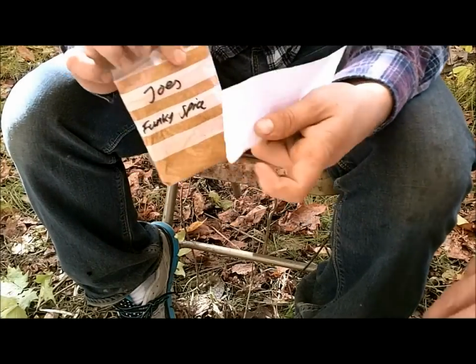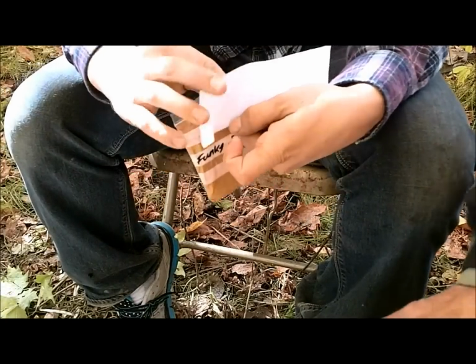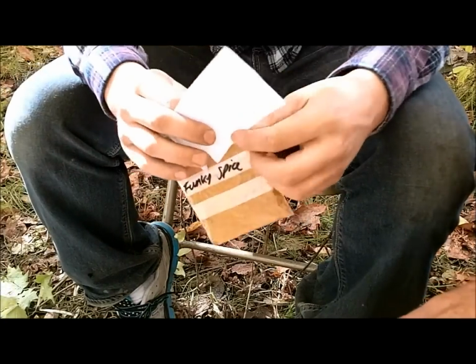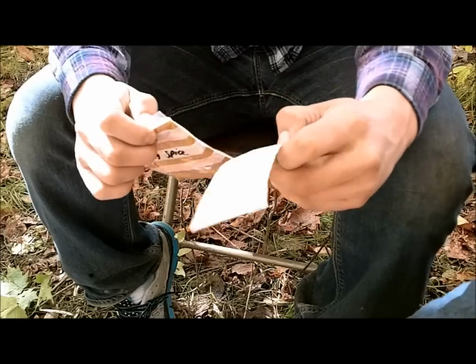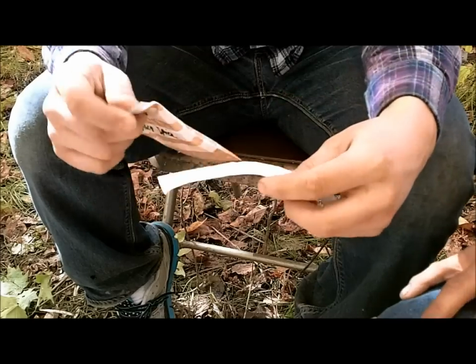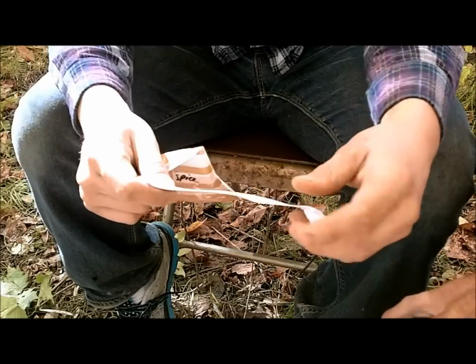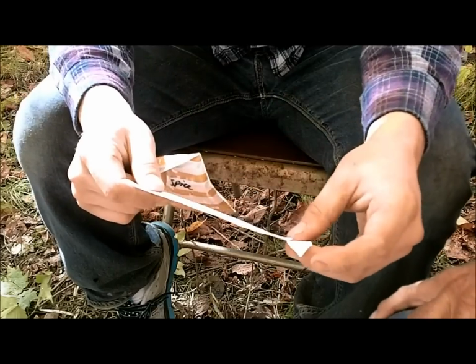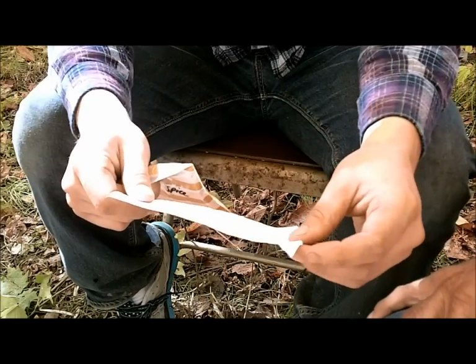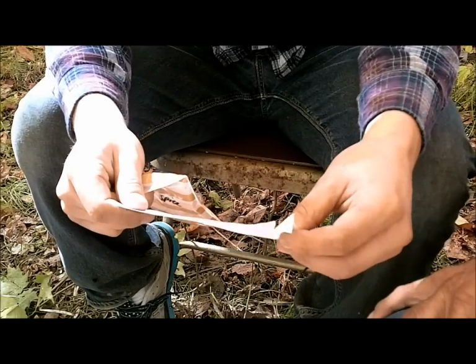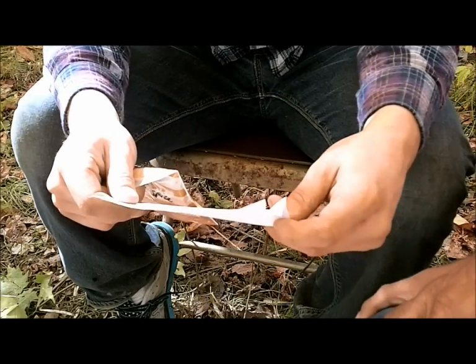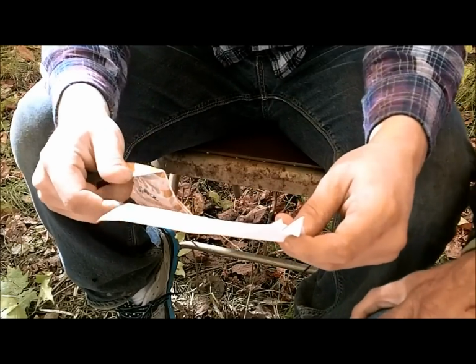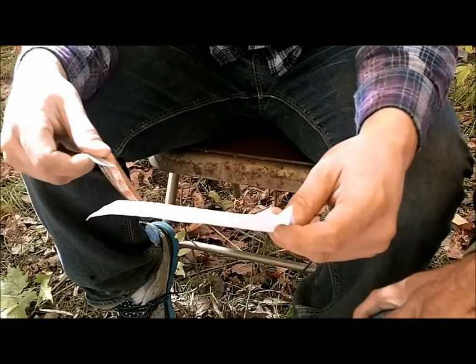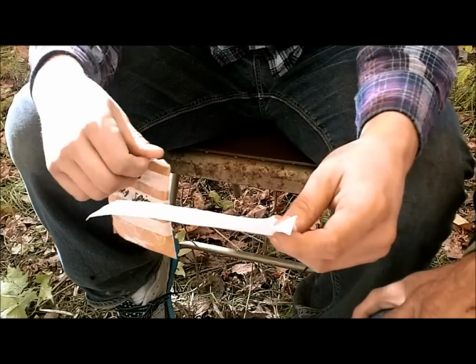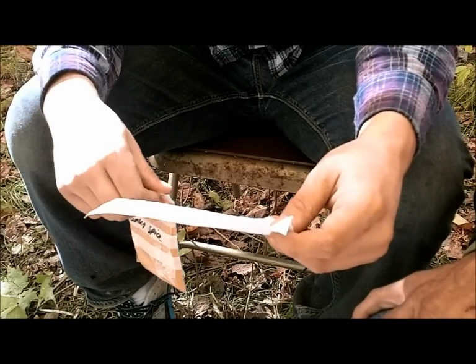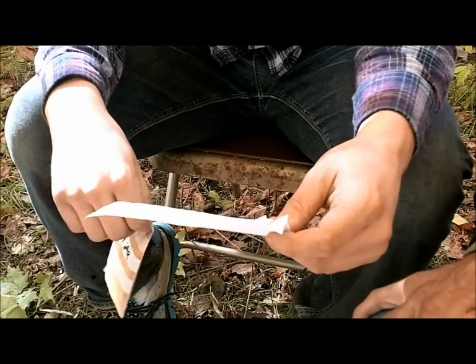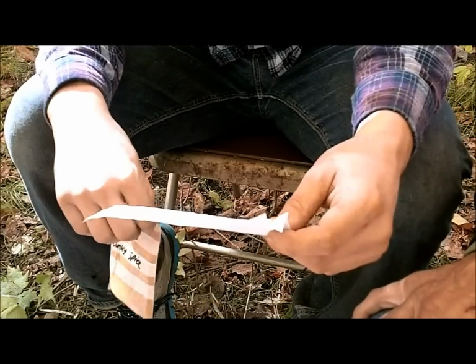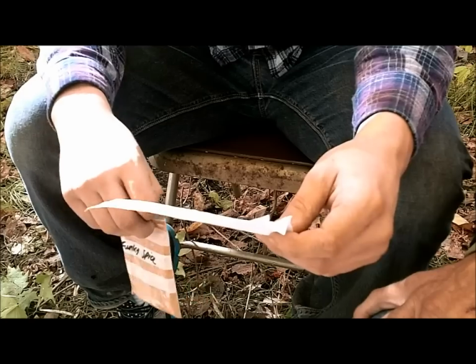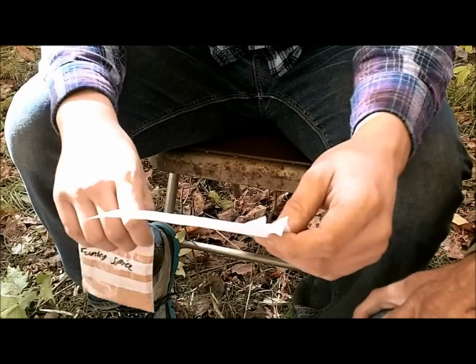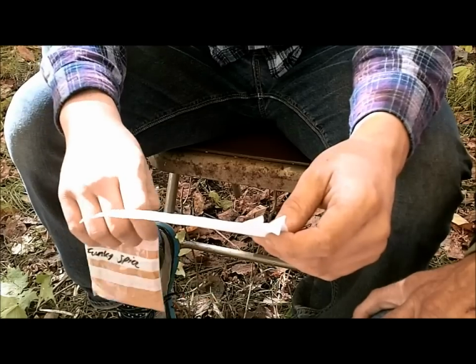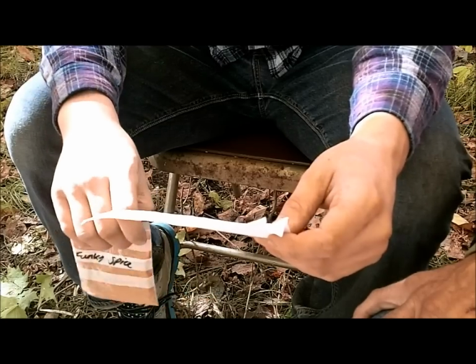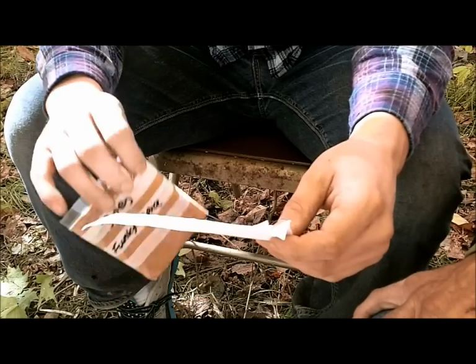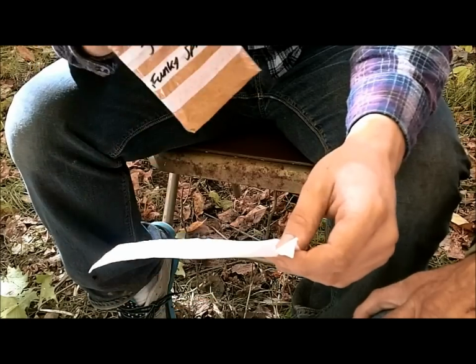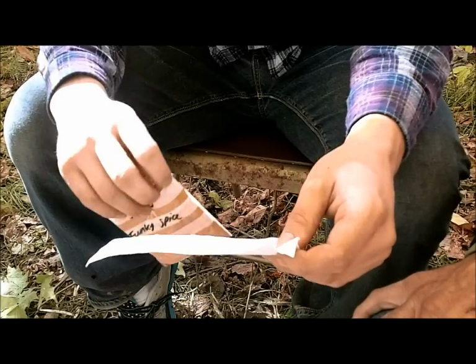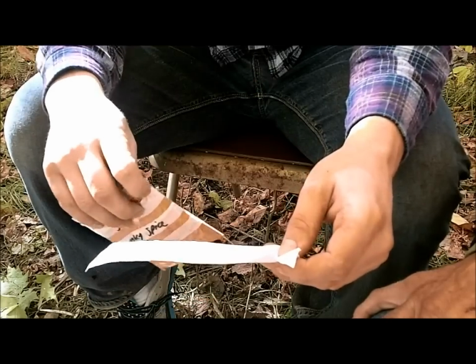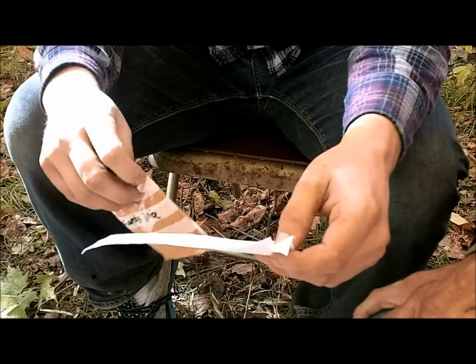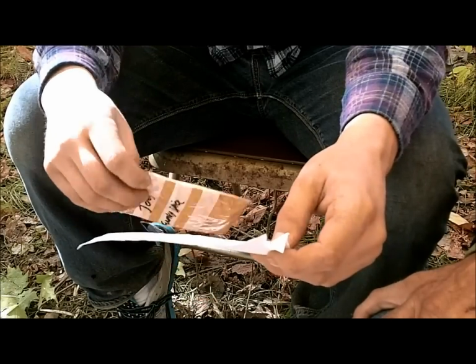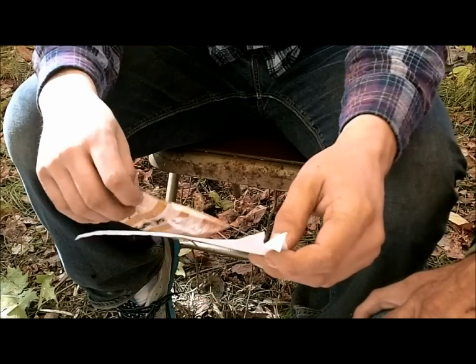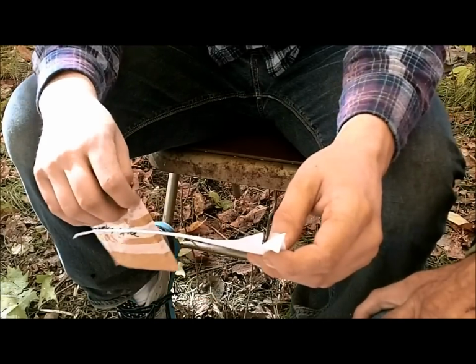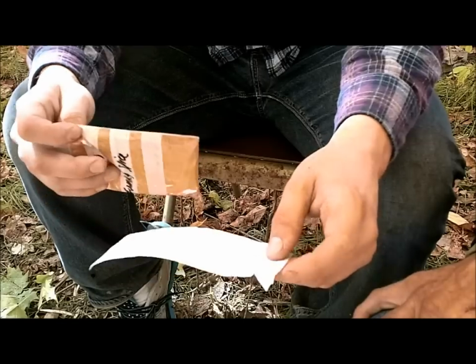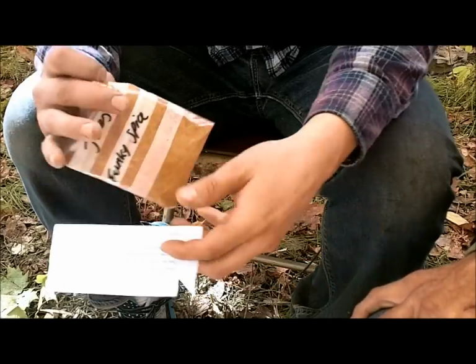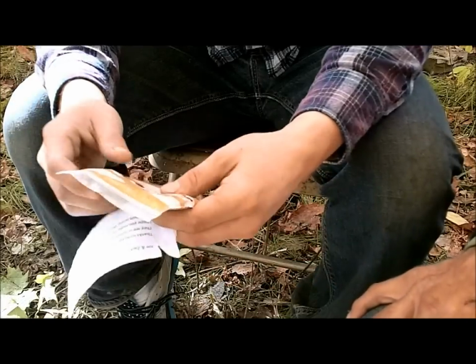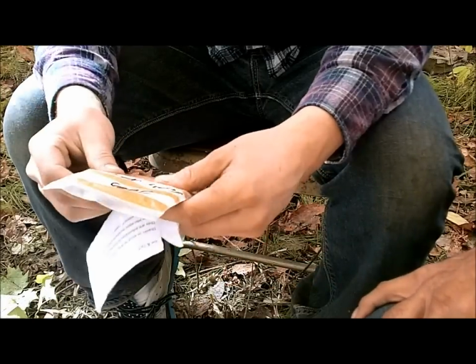And it has a little note in here. It reads: 'Joe and Zach, thank you so much for all the videos you have done. They are informative, funny, and beautiful. I hope you enjoy my blended Funky Spice I made for you guys. Love from across the pond. Darren.' Cool, that's really nice.